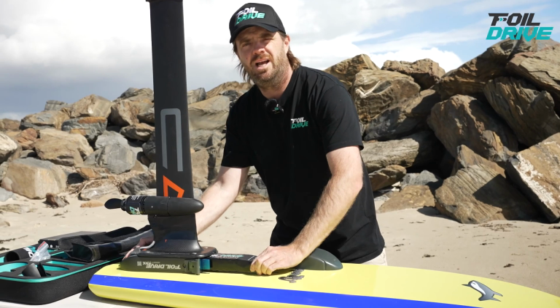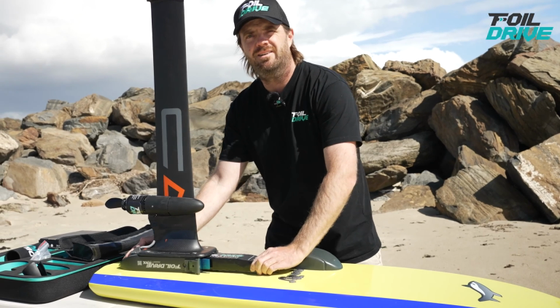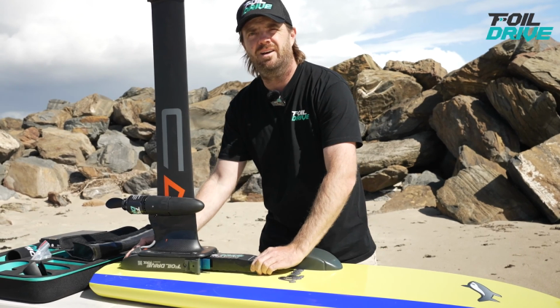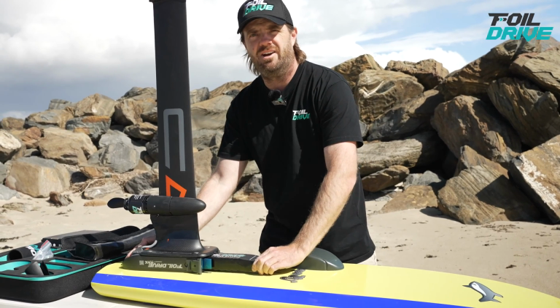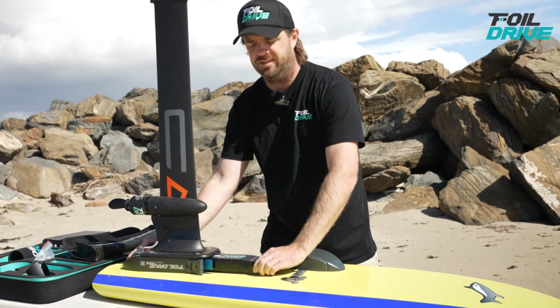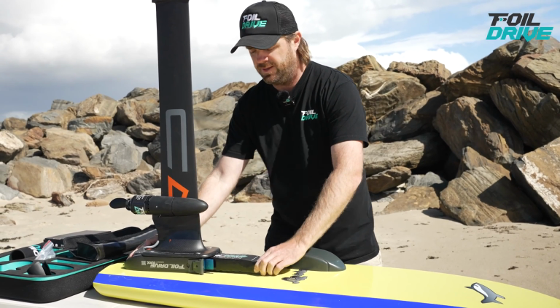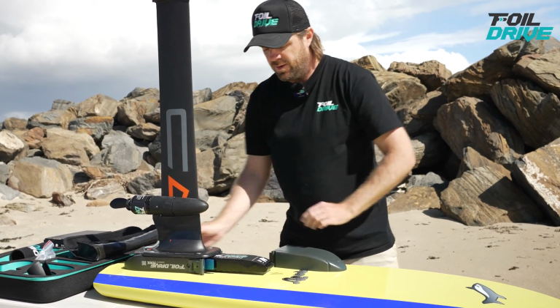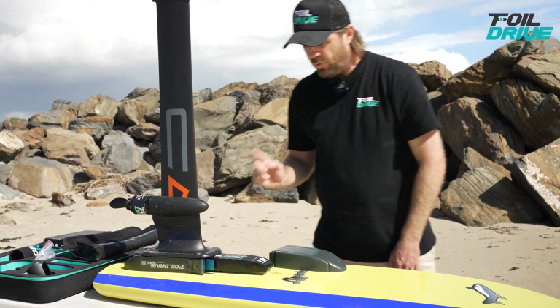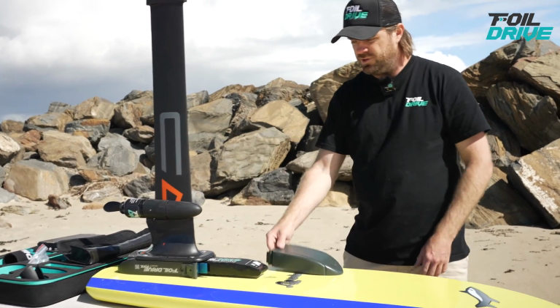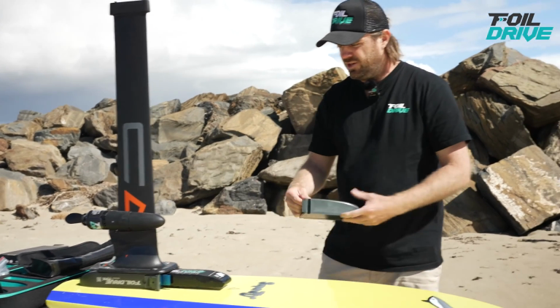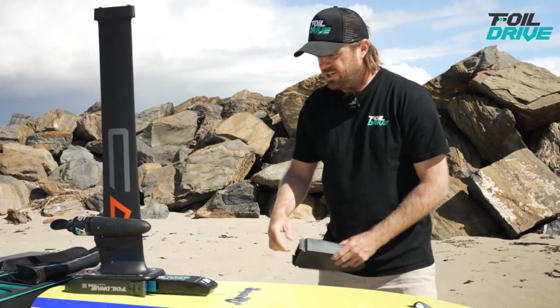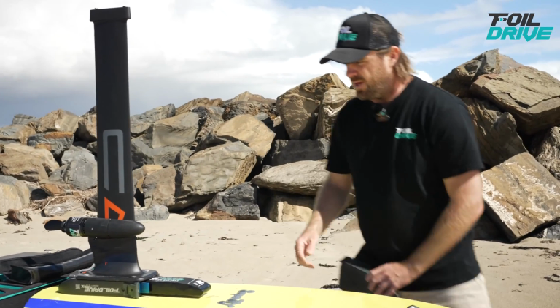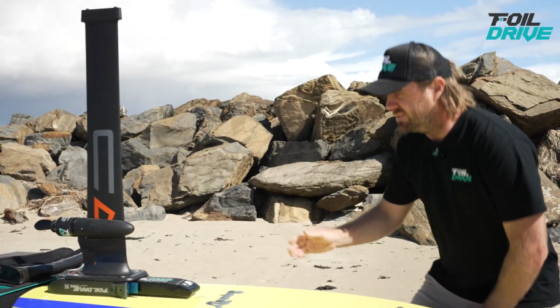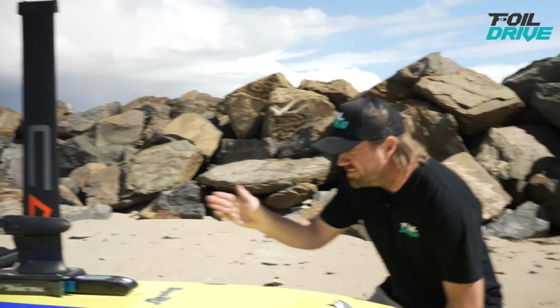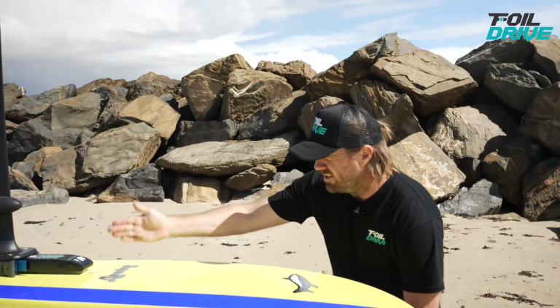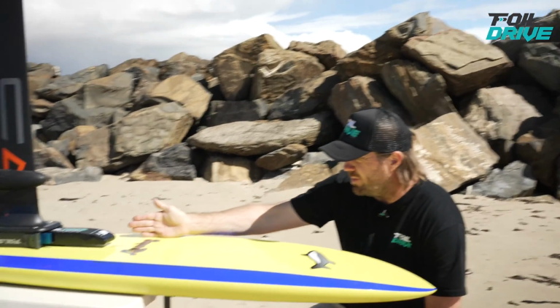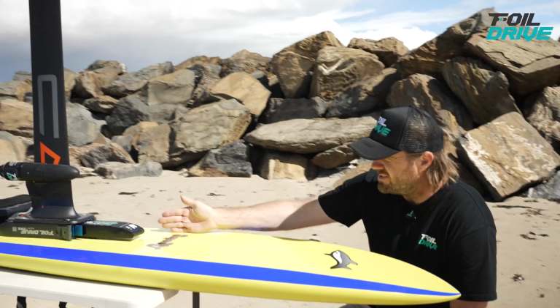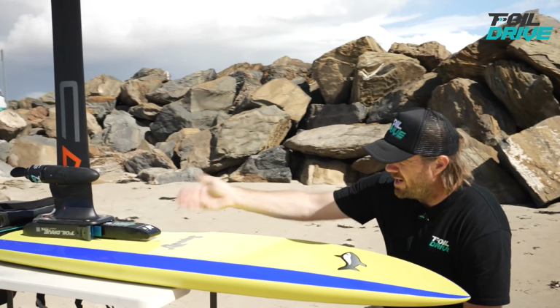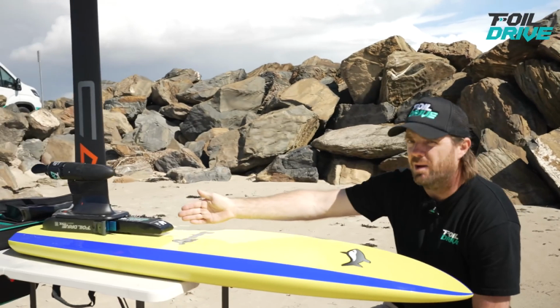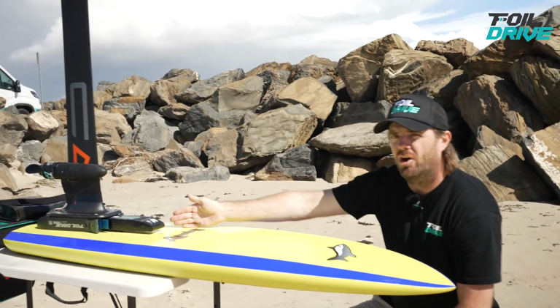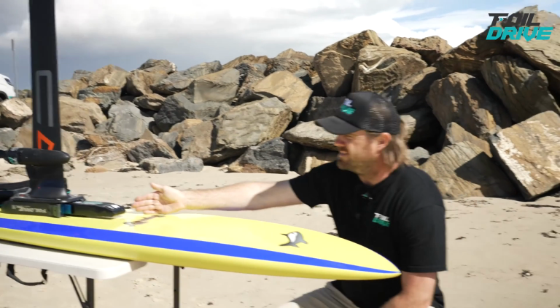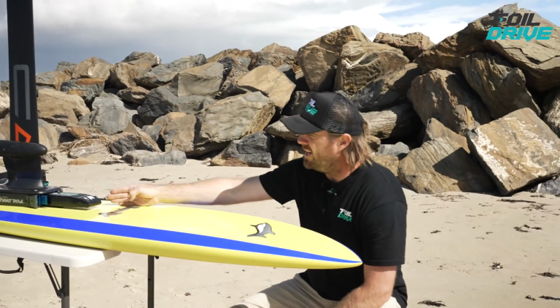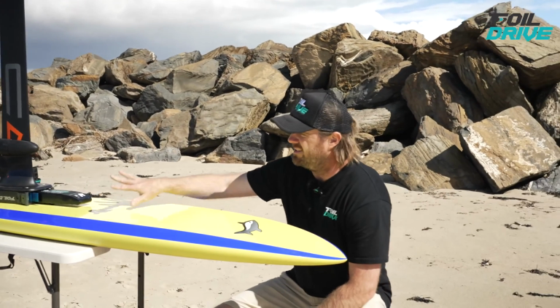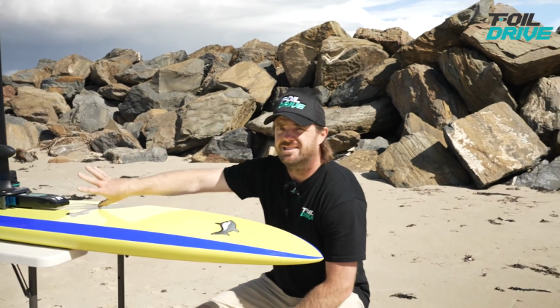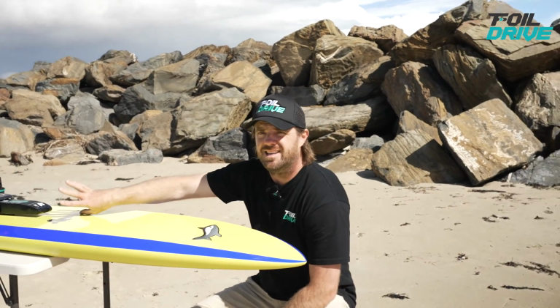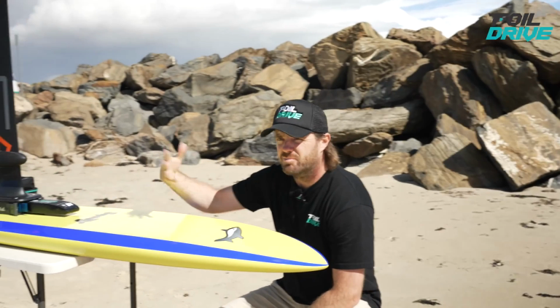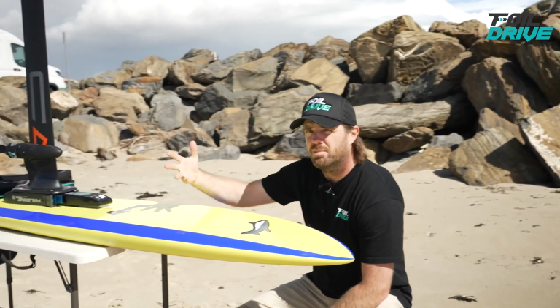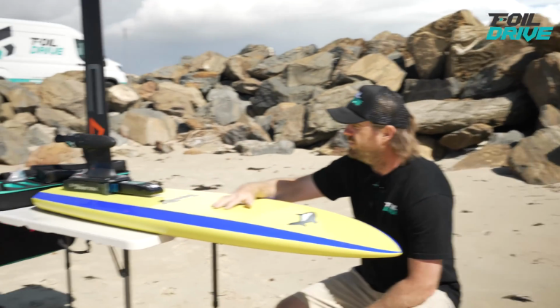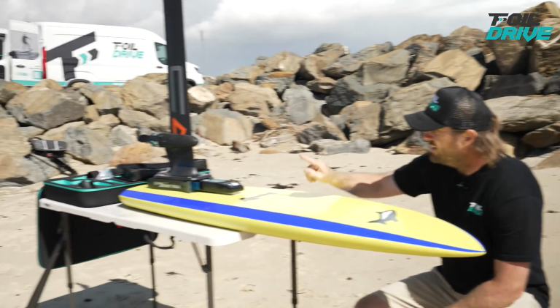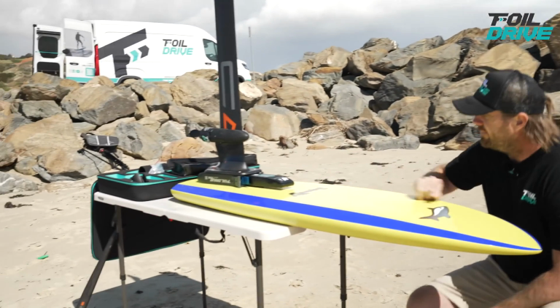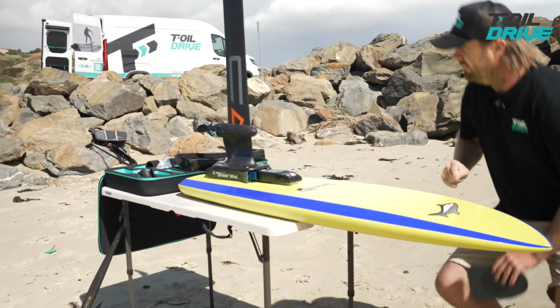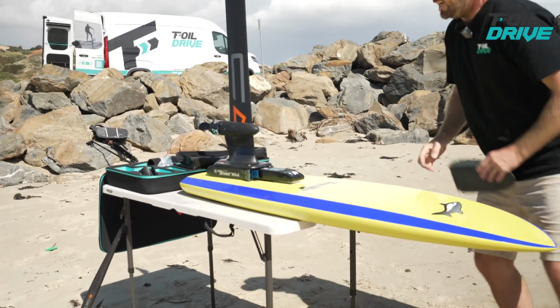Clunk — it's now connected. Before I put the lid on, I just always look down the center line of the box and make sure my blue O-ring's in place. I can see it's there, it's bright blue. Fantastic.